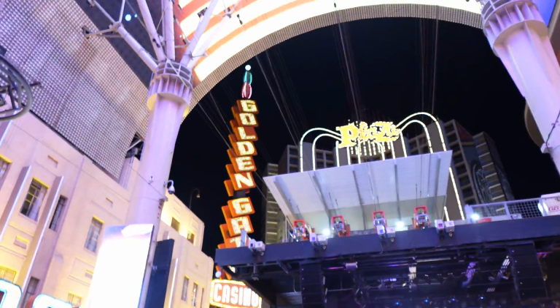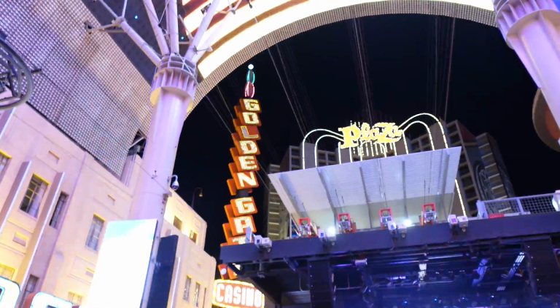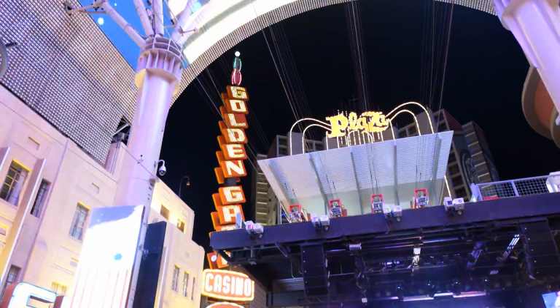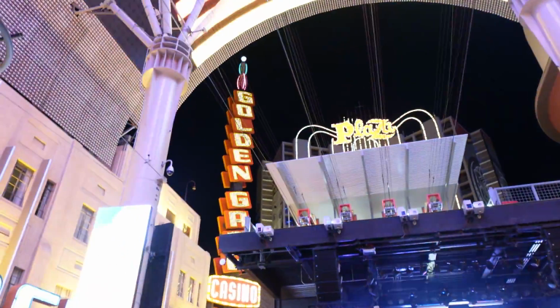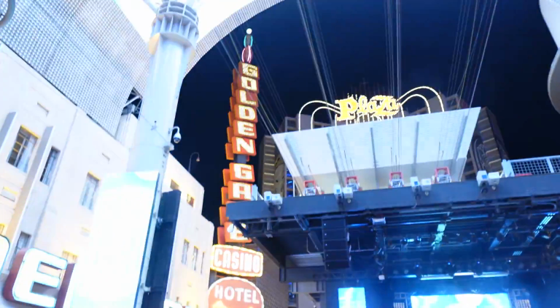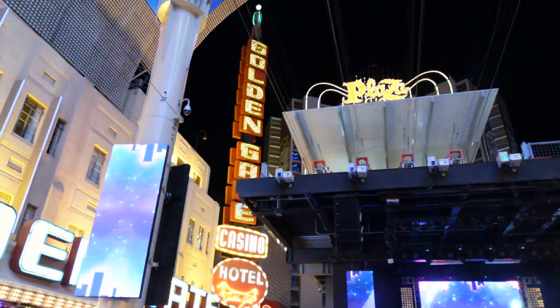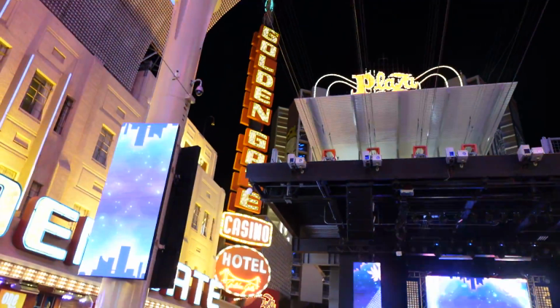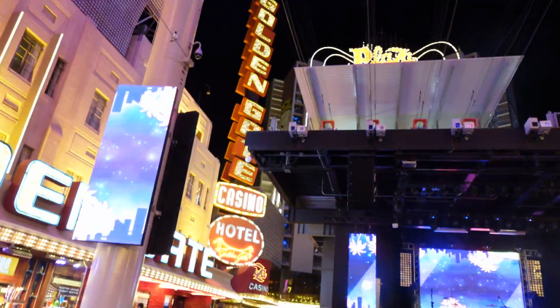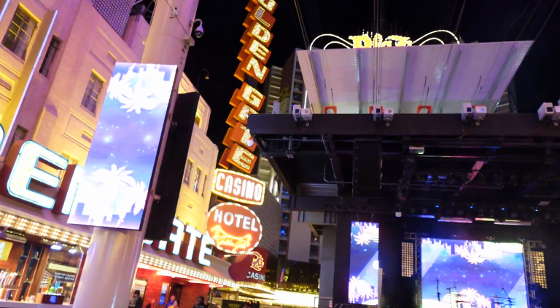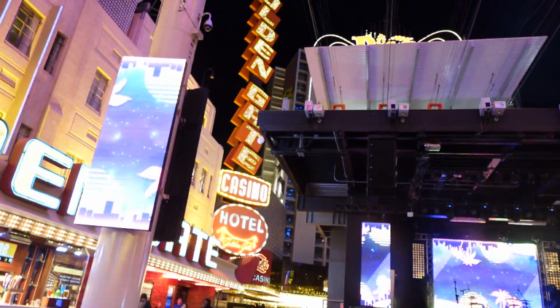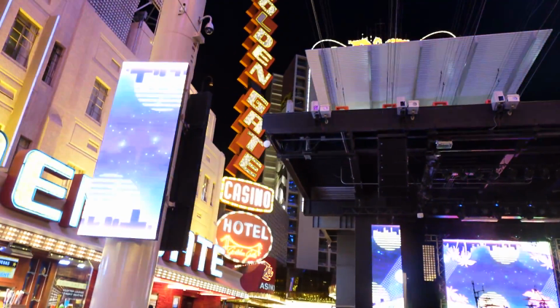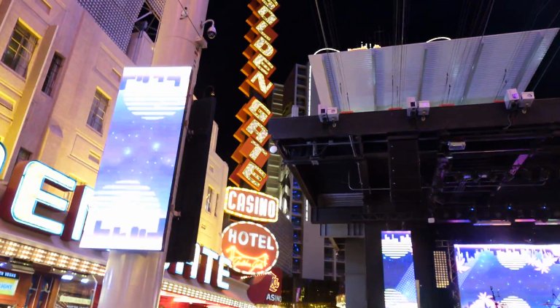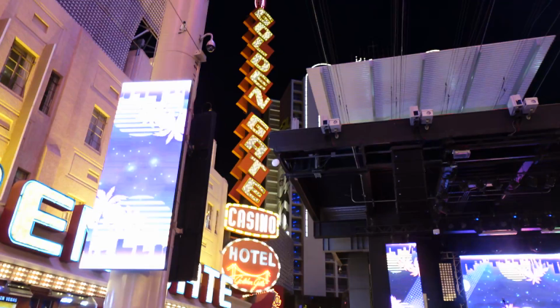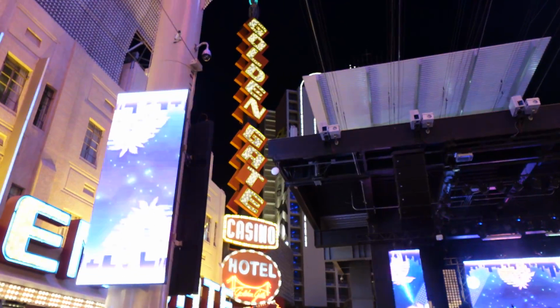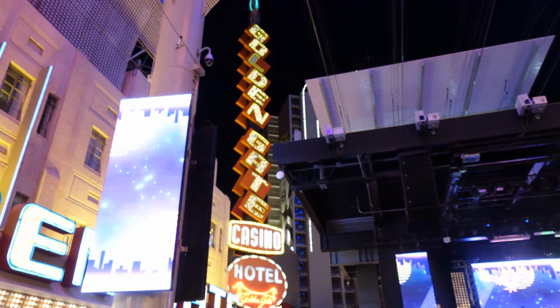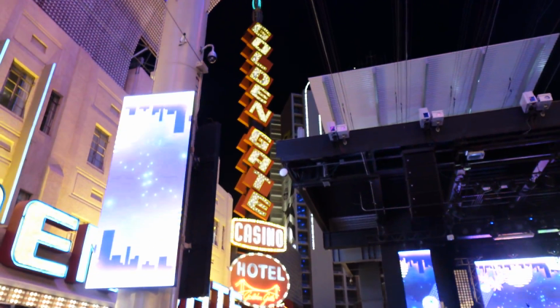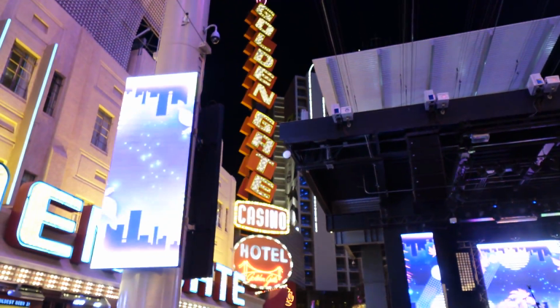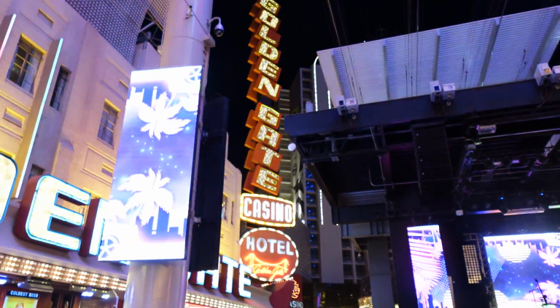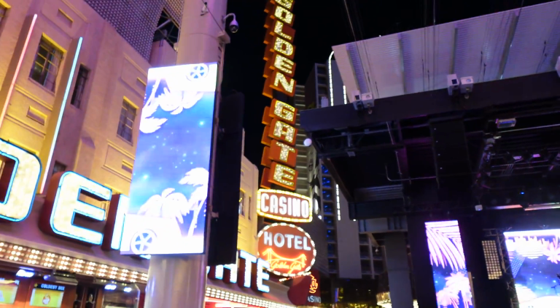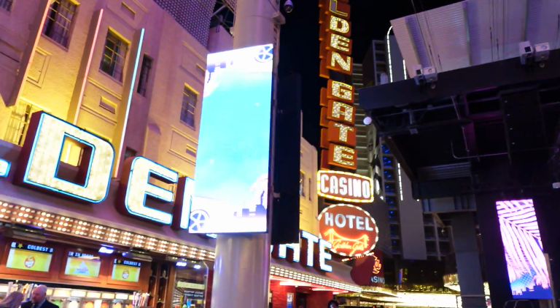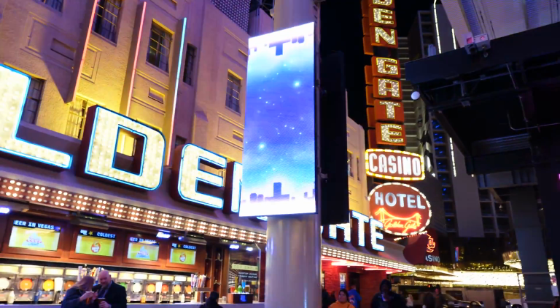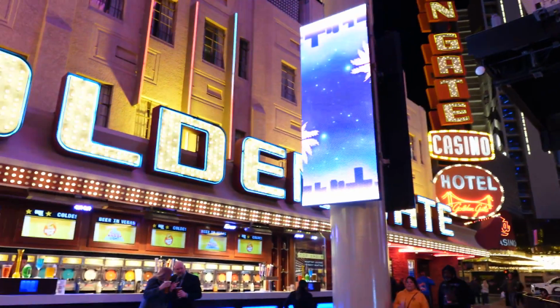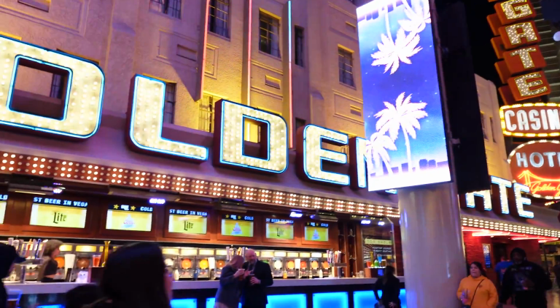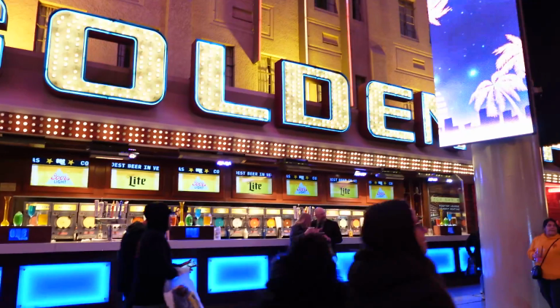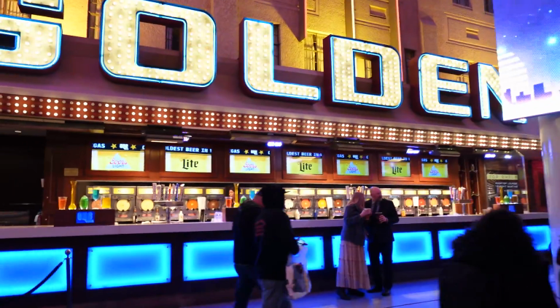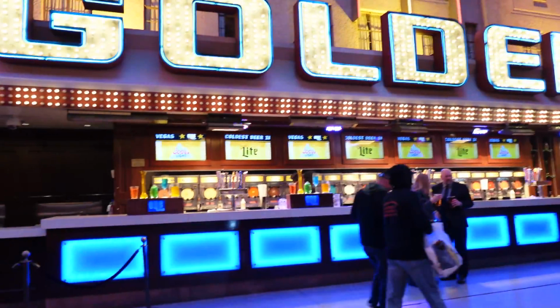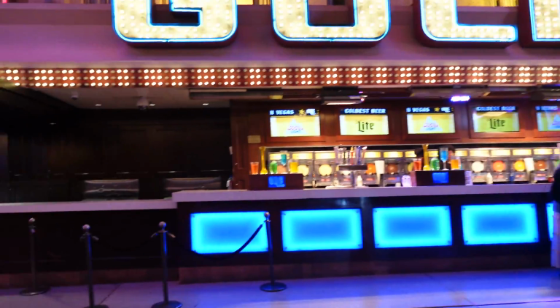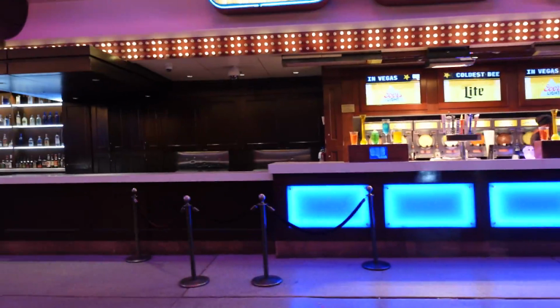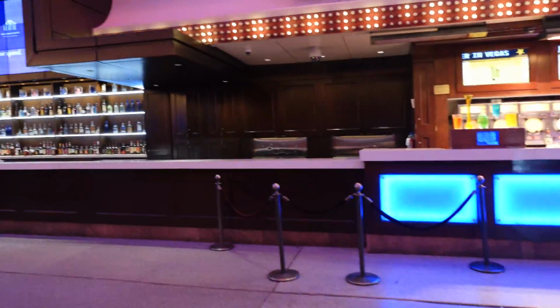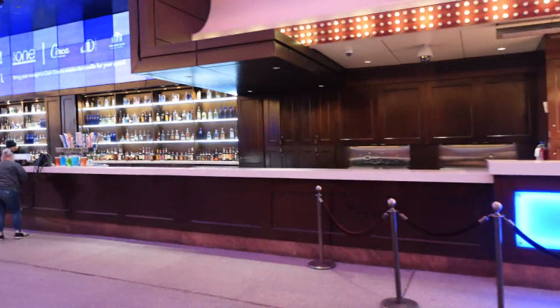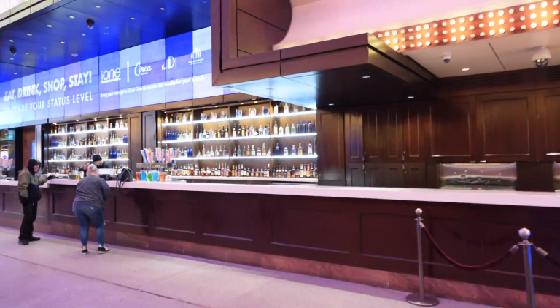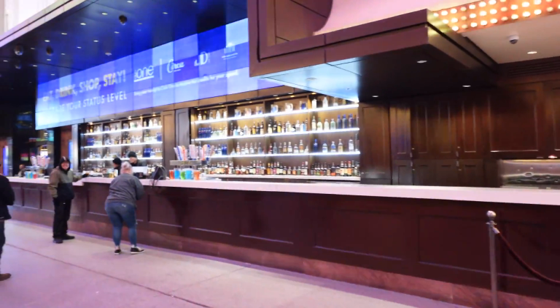One other thing I want to point out — check out that Golden Gate sign. Watch the letters: they kind of rotate clockwise and counterclockwise. It's kind of cool, a classic Vegas sign. And the Golden Gate's got an outside bar as well.